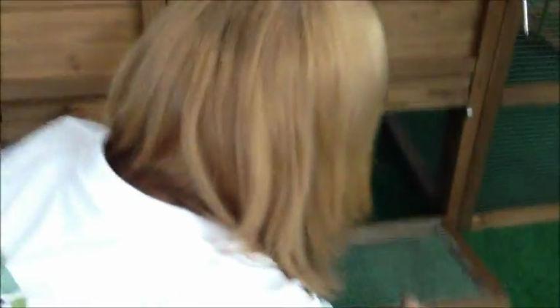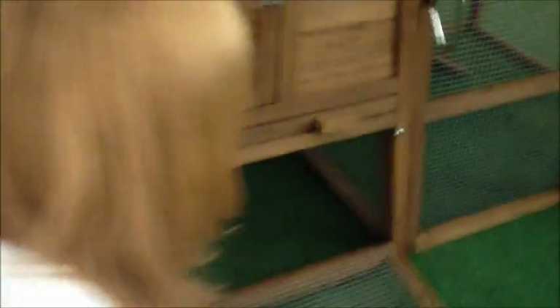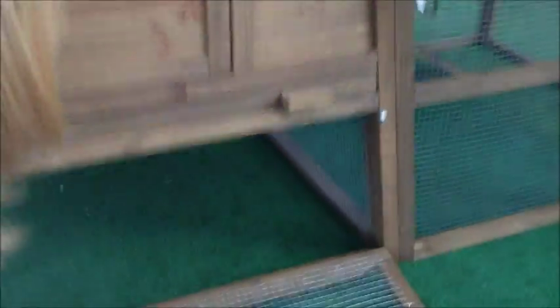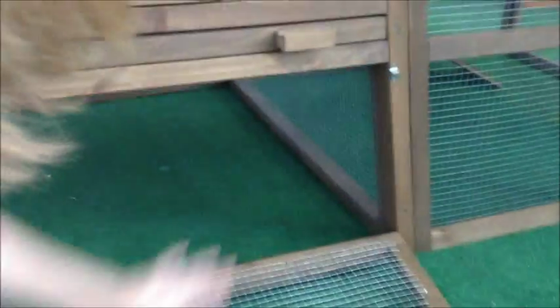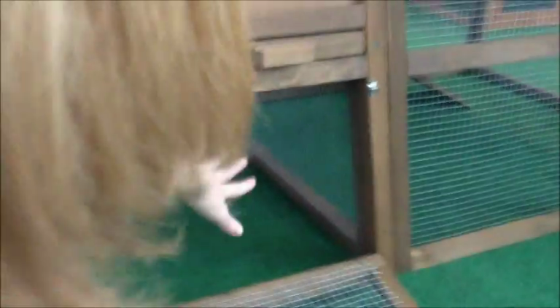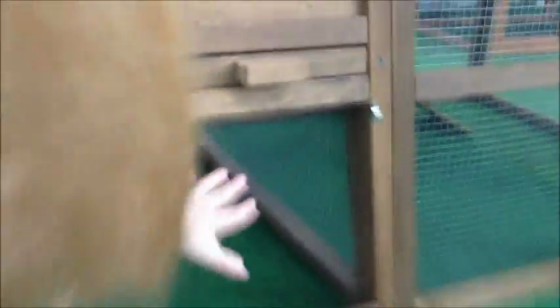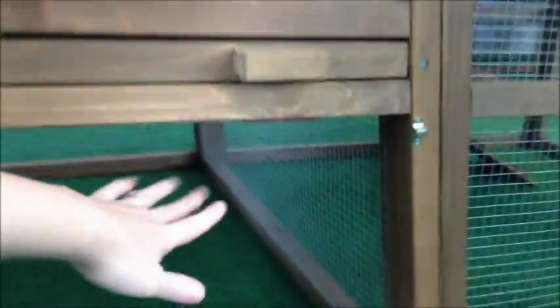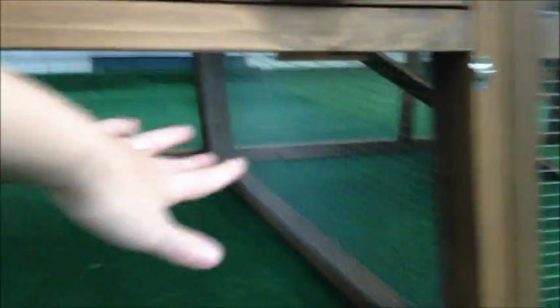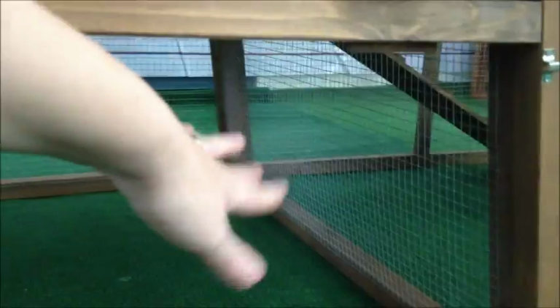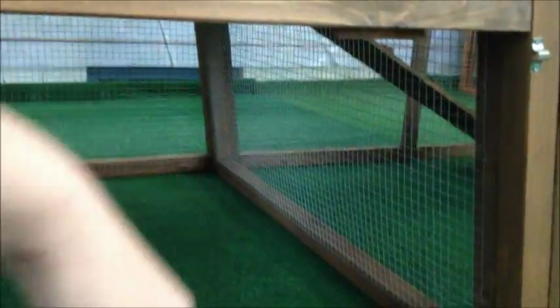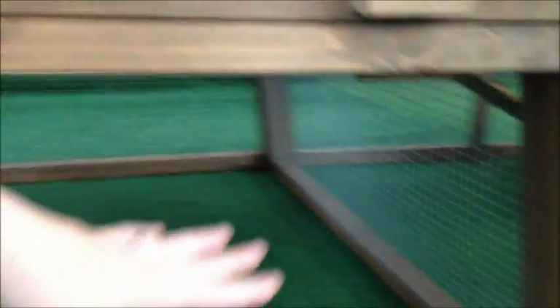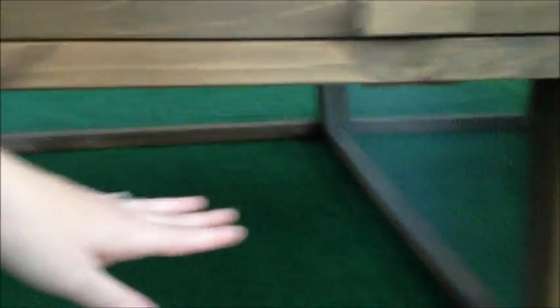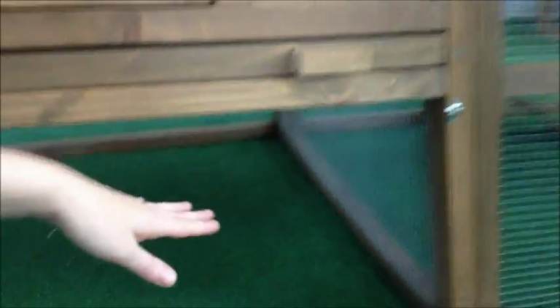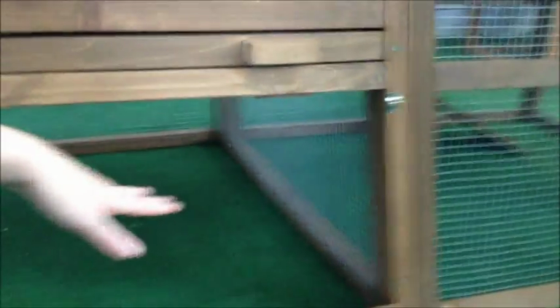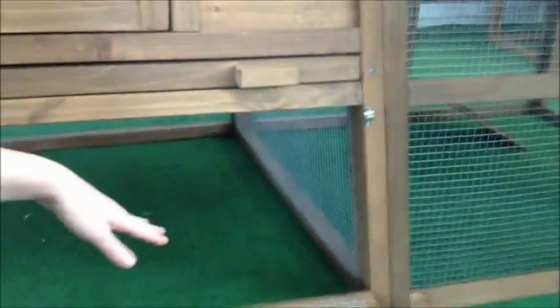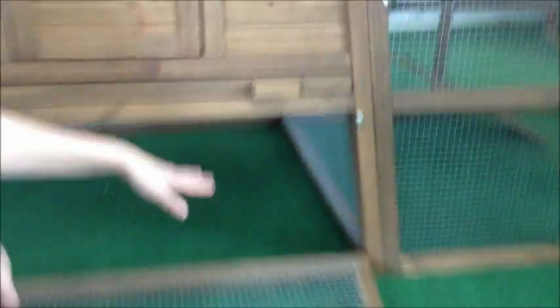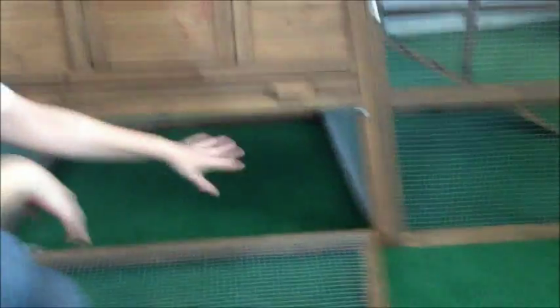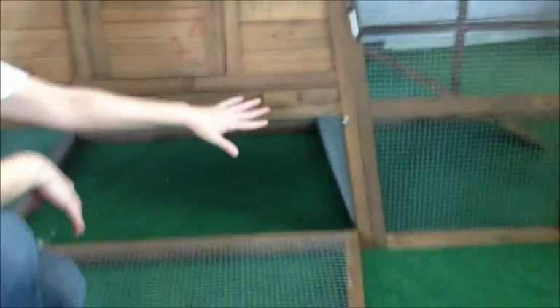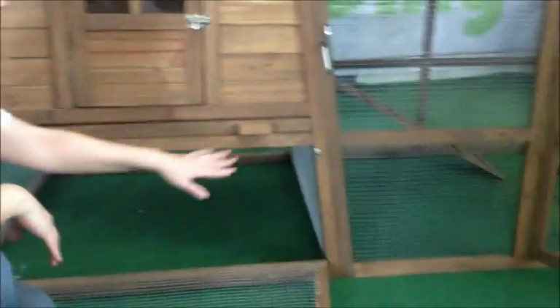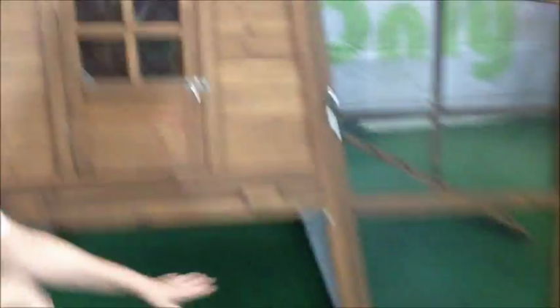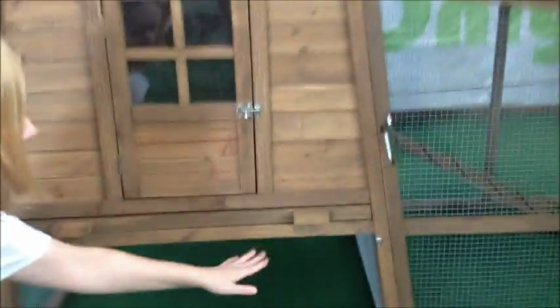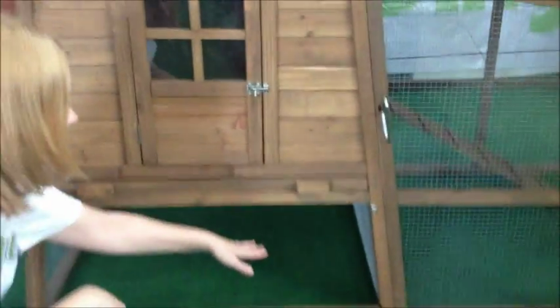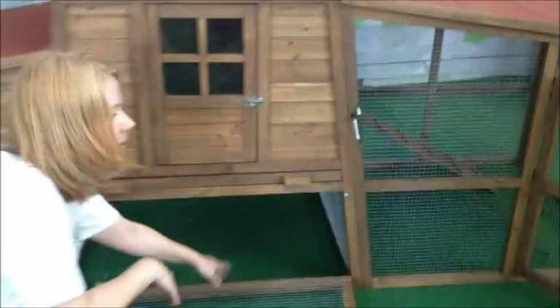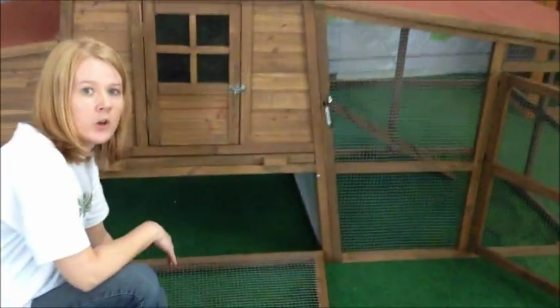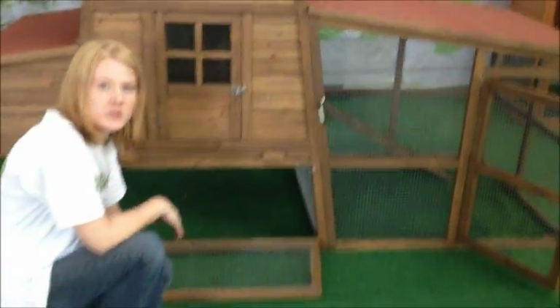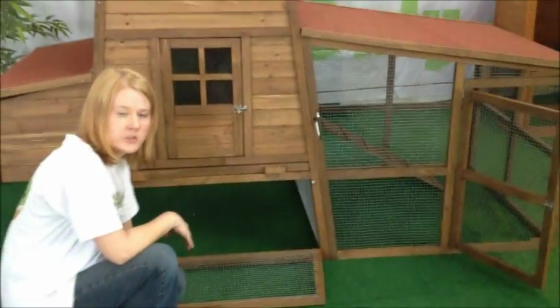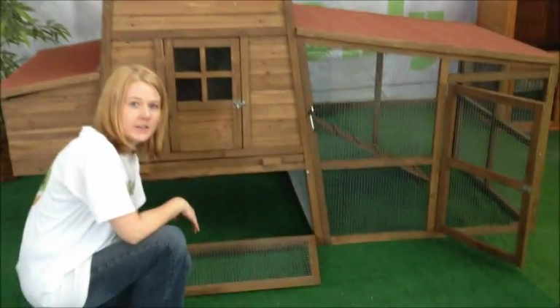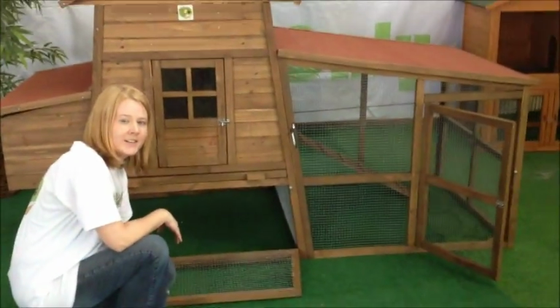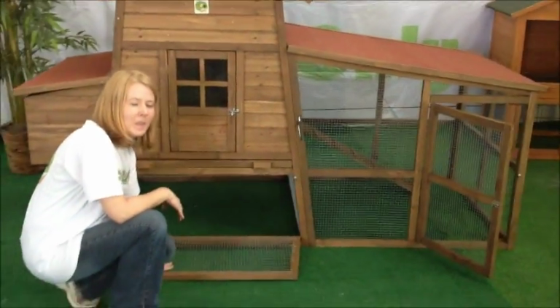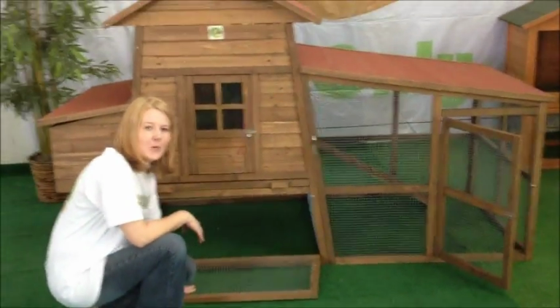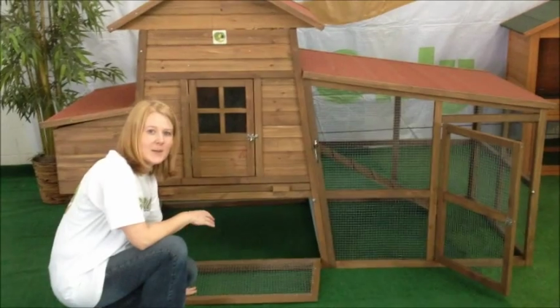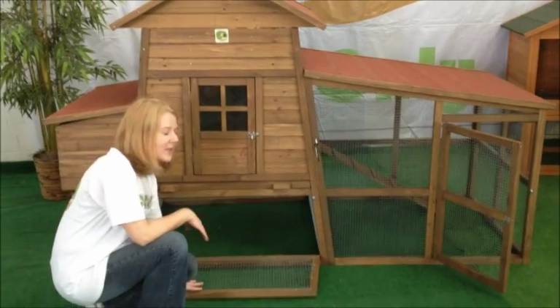As you can see, there is a chicken wire divider. You could remove that if you wanted to for a bigger run, or you could leave it. Sometimes you have a broody chicken and you have to separate them.